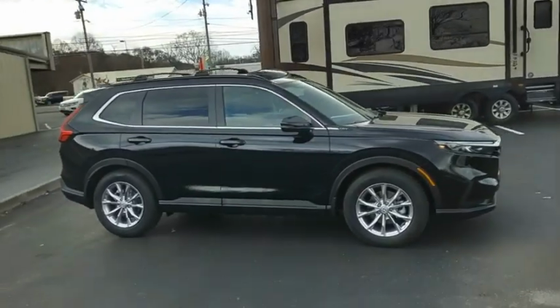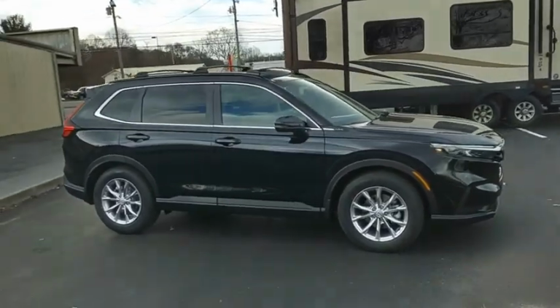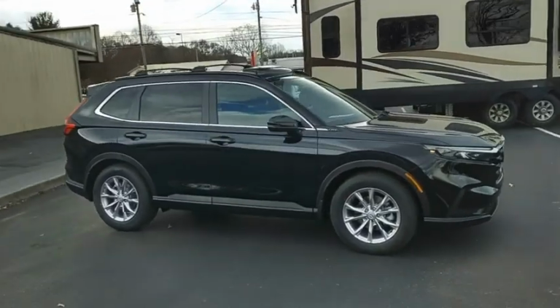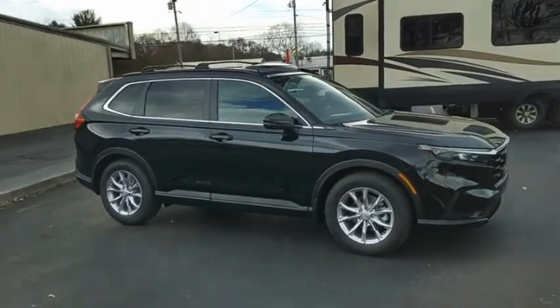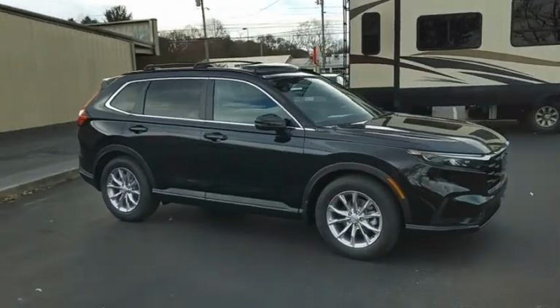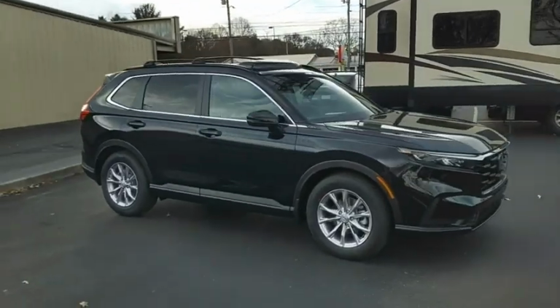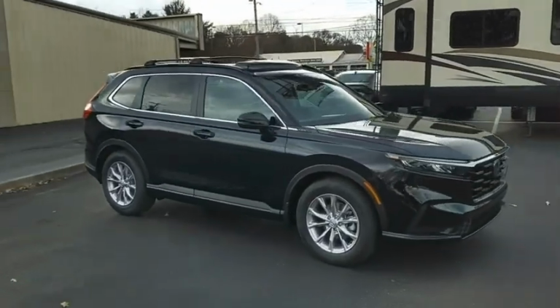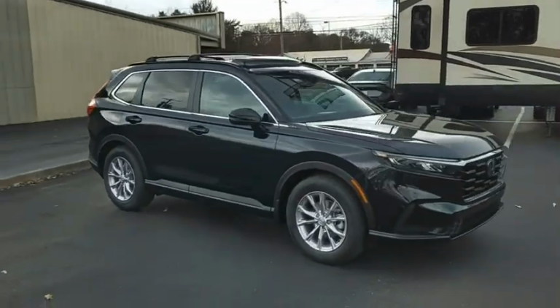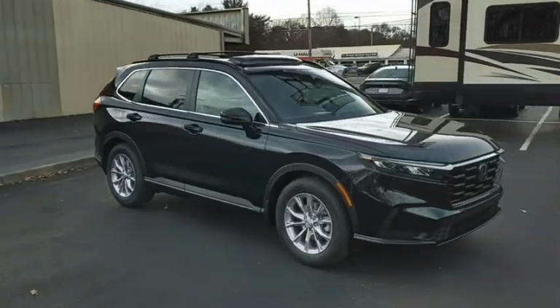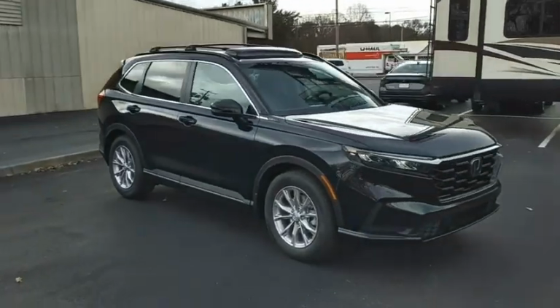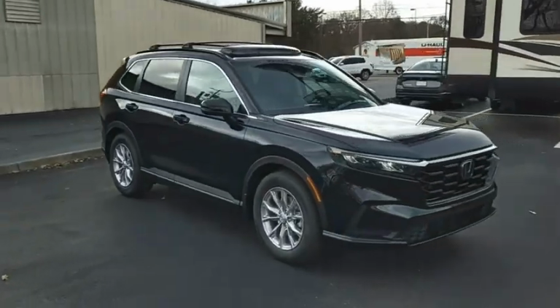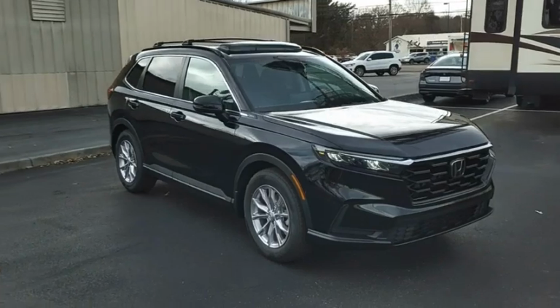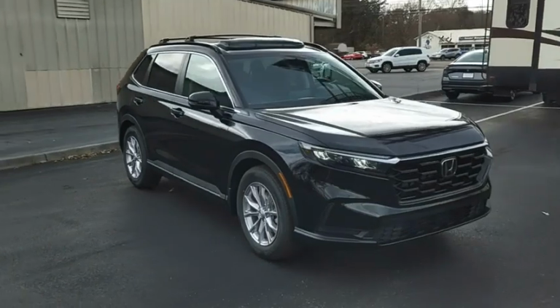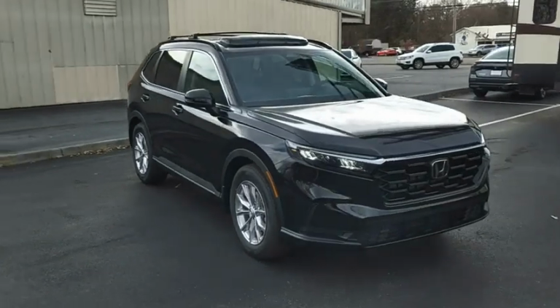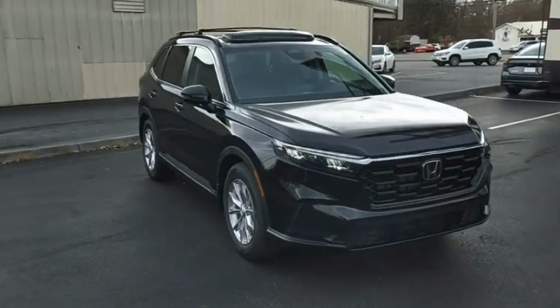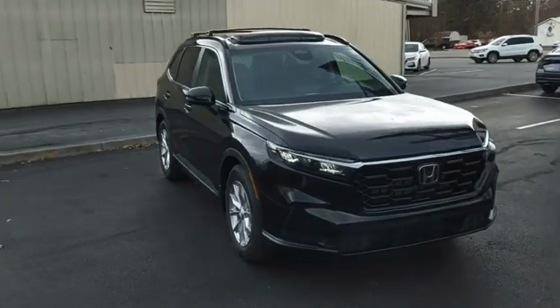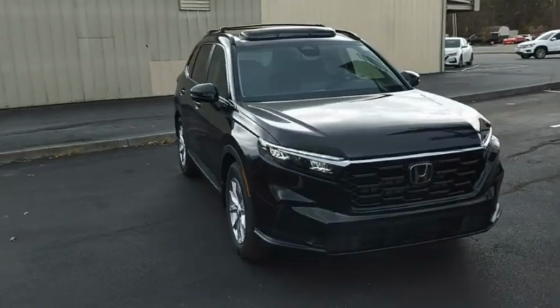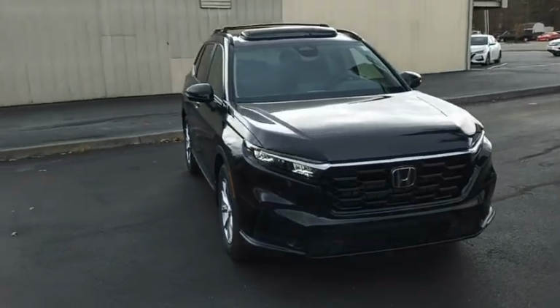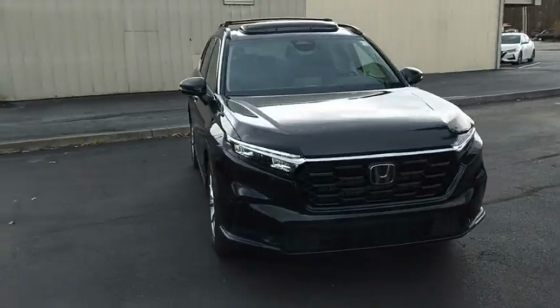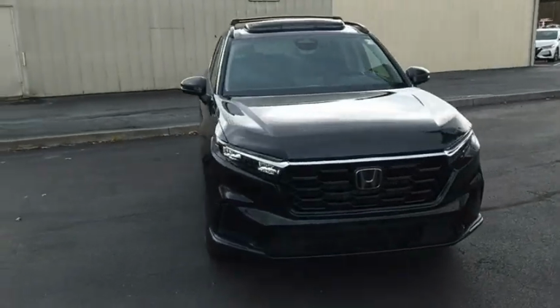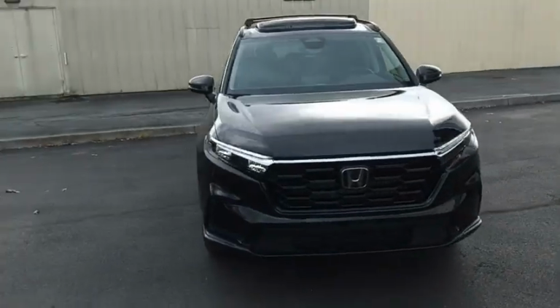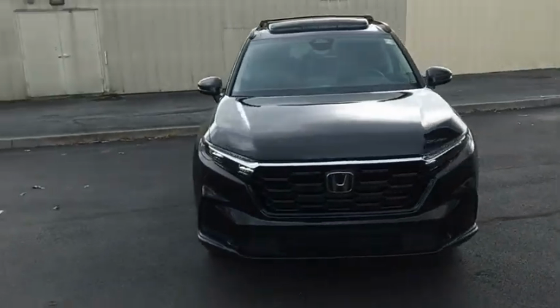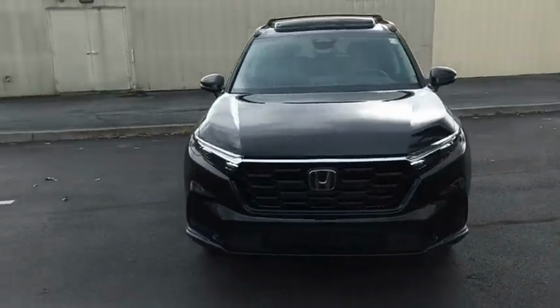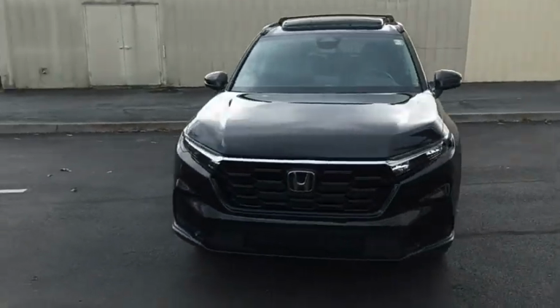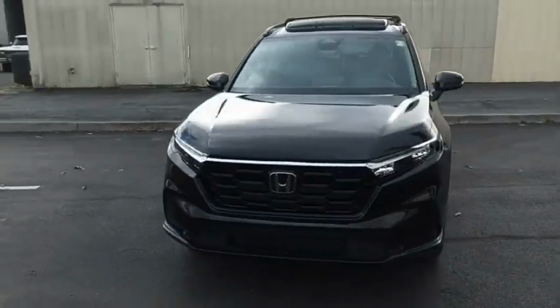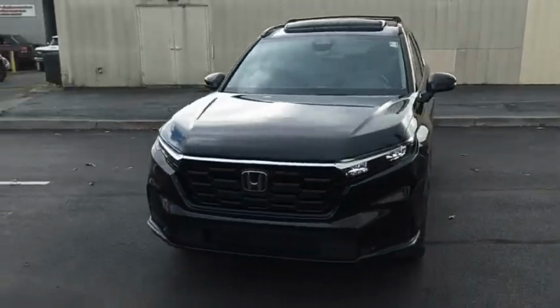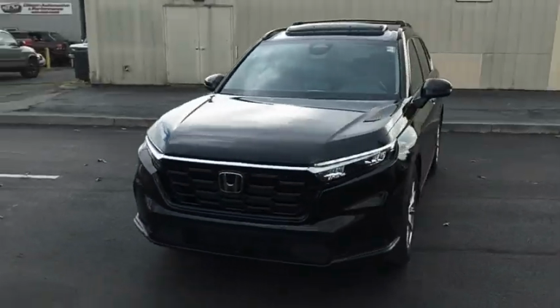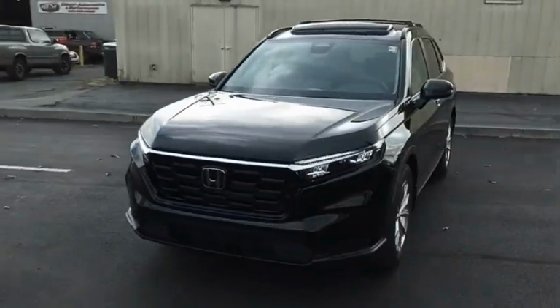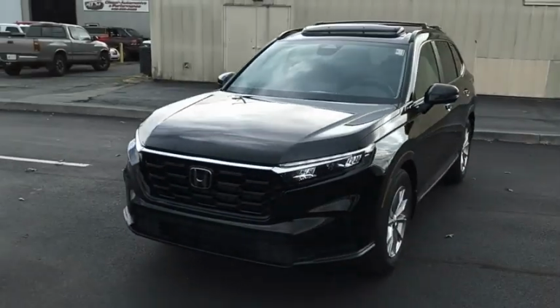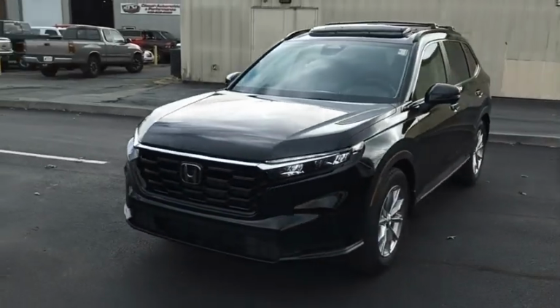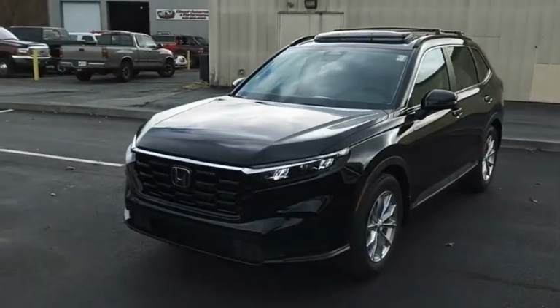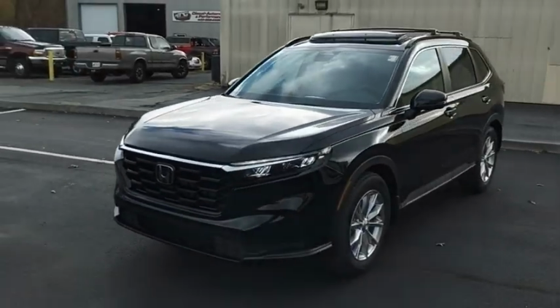Good value, cool technology, and a comfy interior. Drive away with a great deal on this vehicle — call or stop in today.